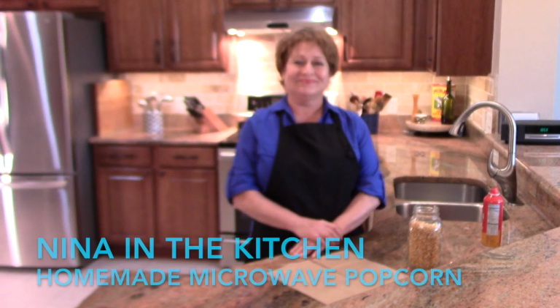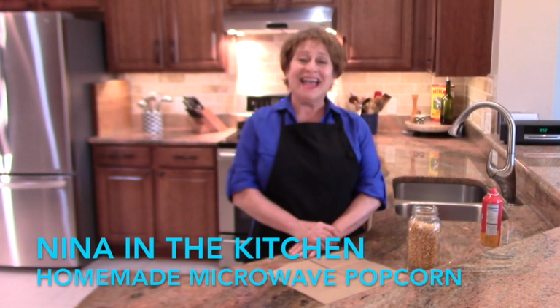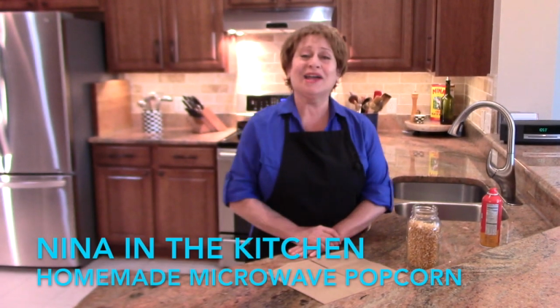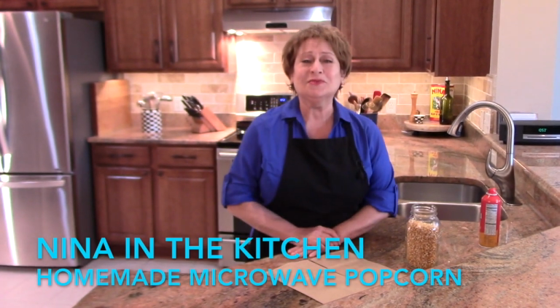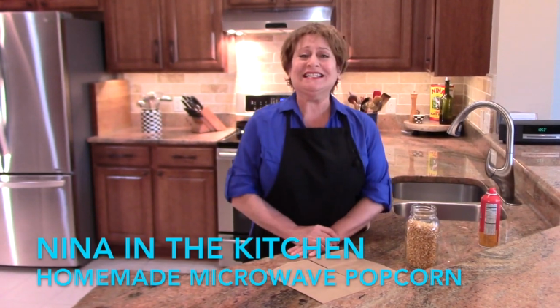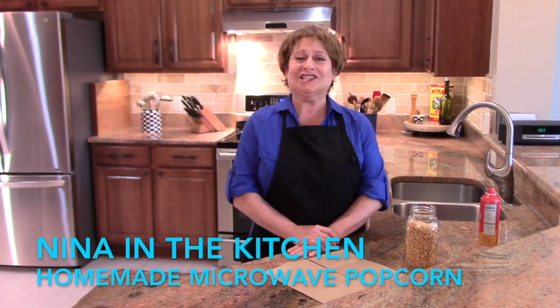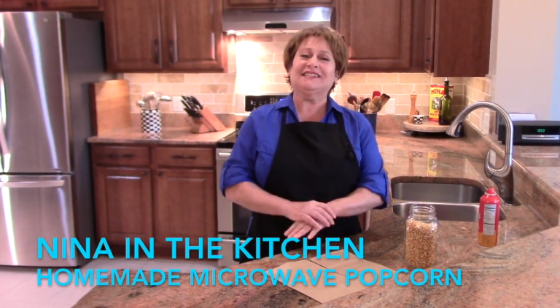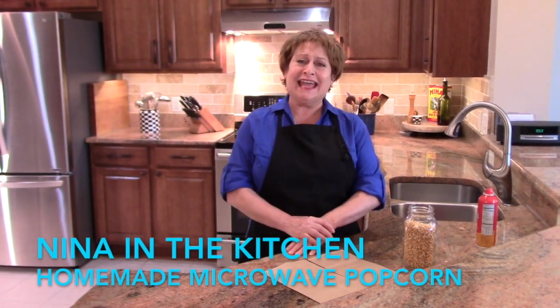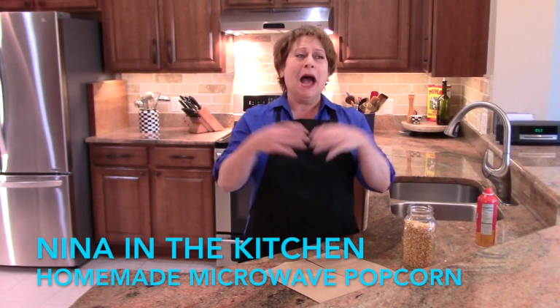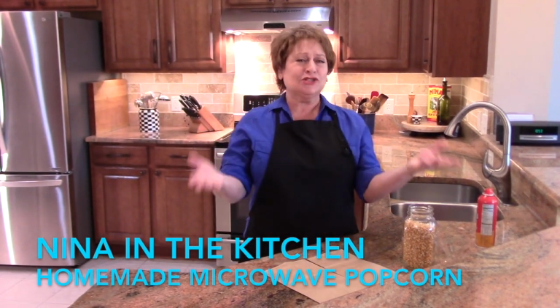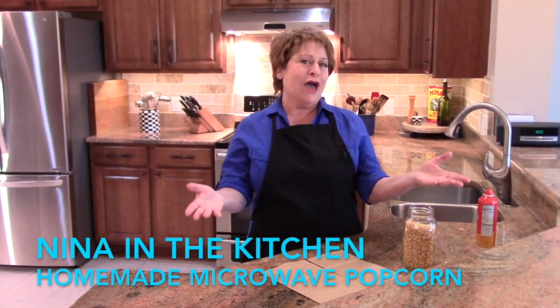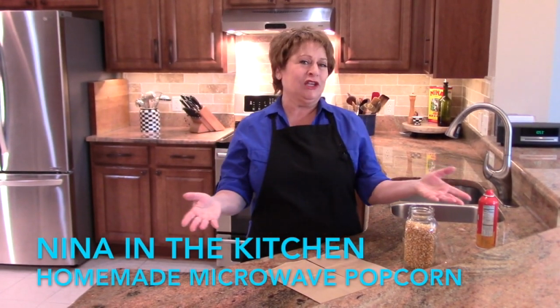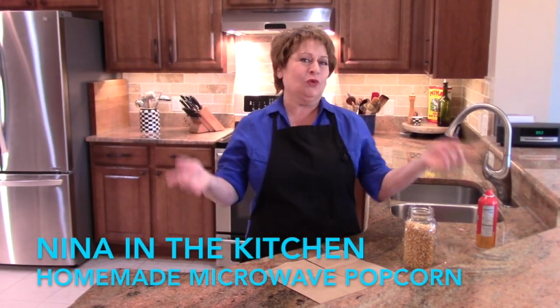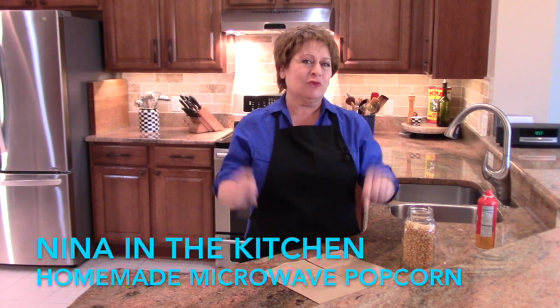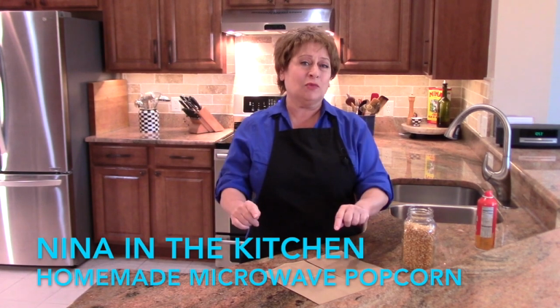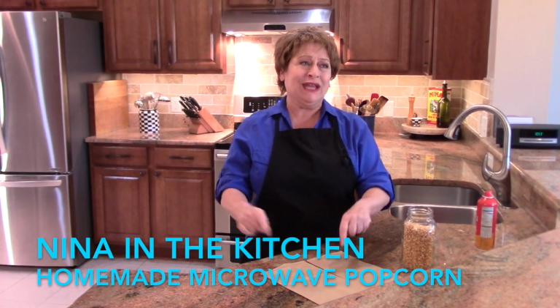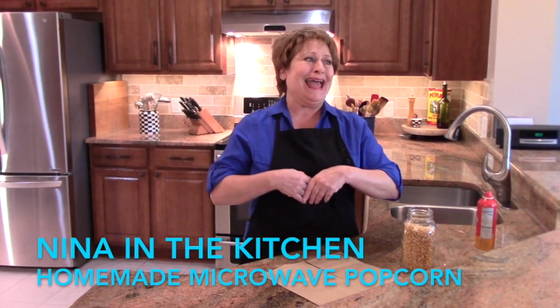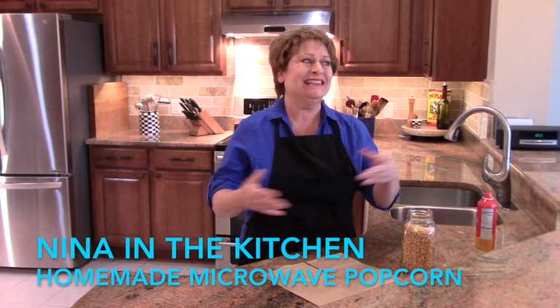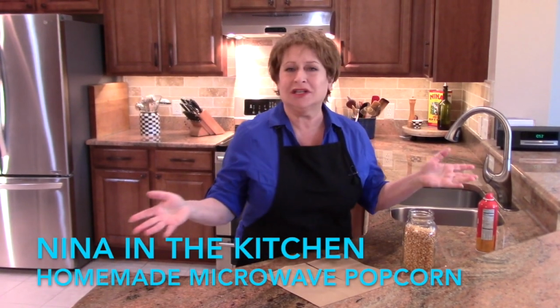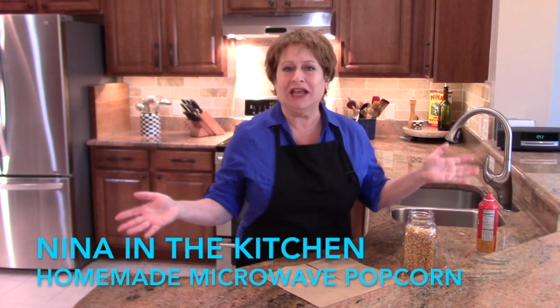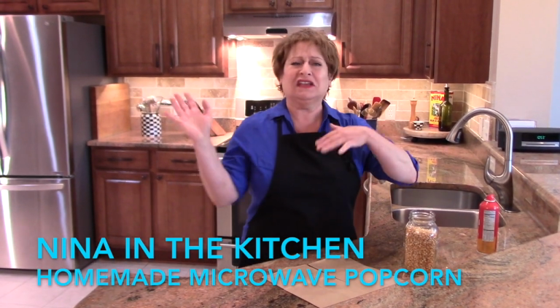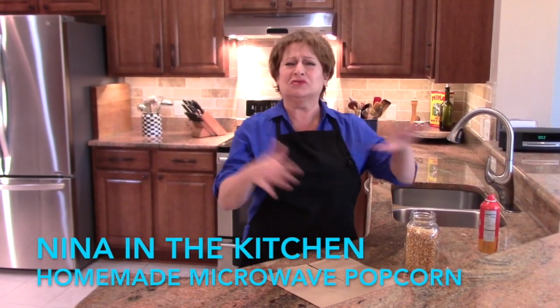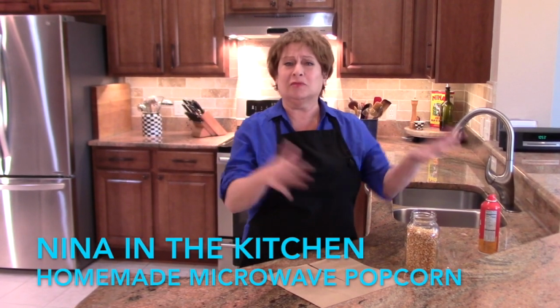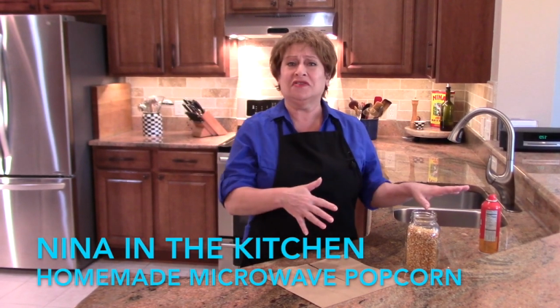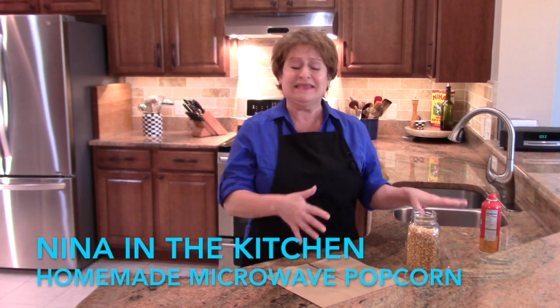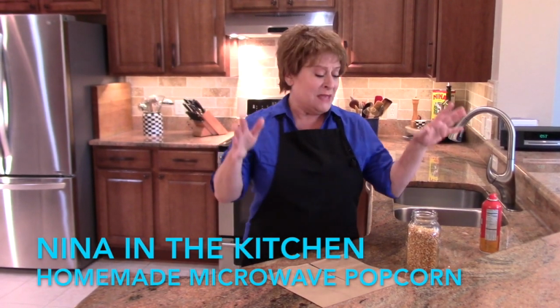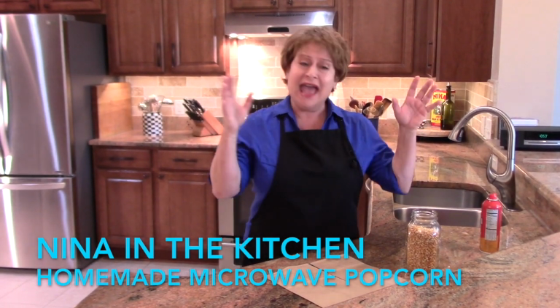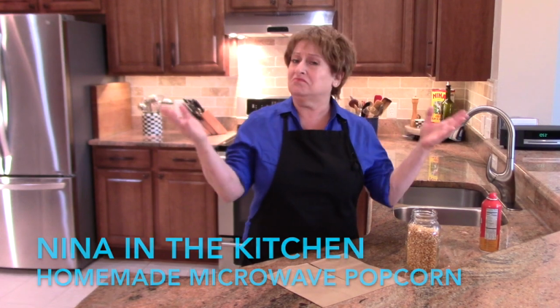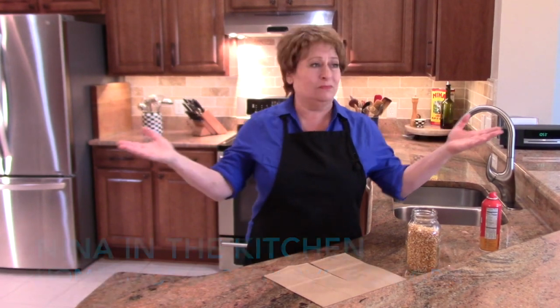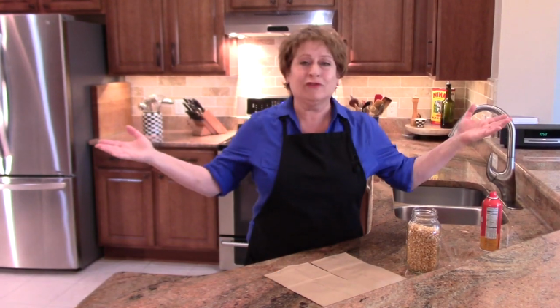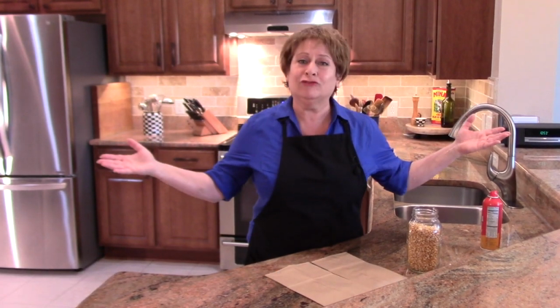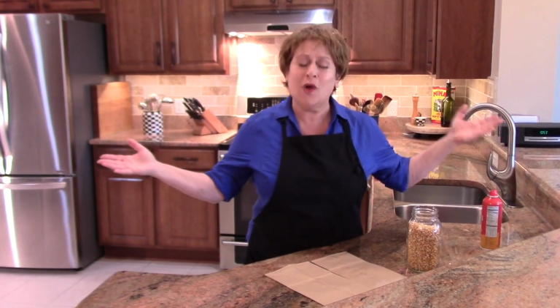Hi, welcome to Nina in the Kitchen, where today I'm going to show you how to make your own microwave popcorn. You can eliminate all the chemicals and garbage that's in them and put whatever flavoring you want.